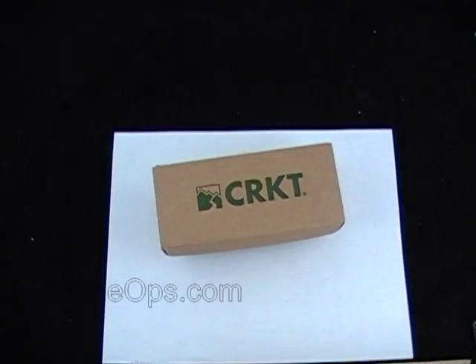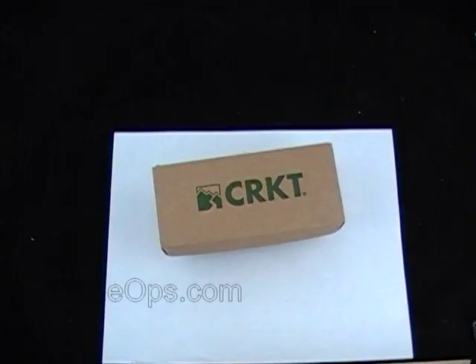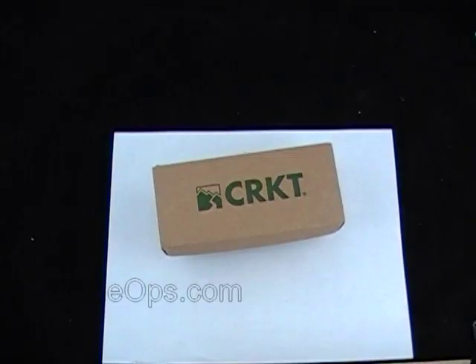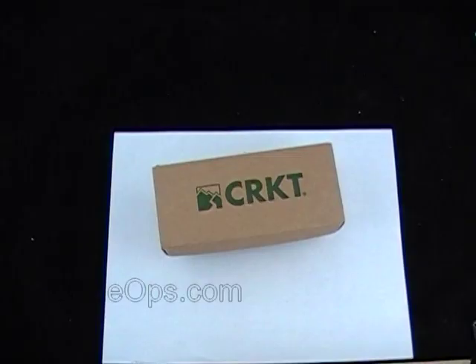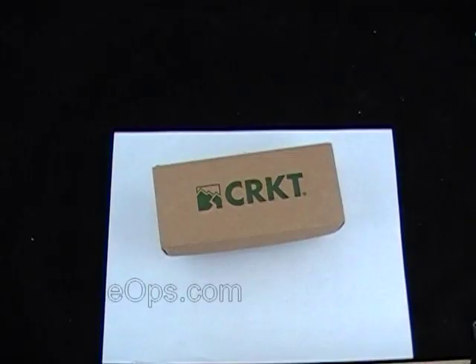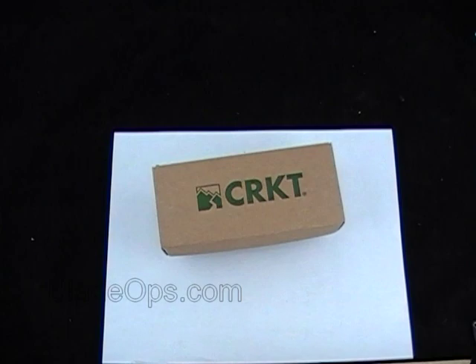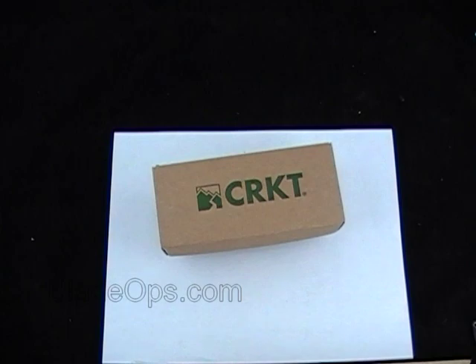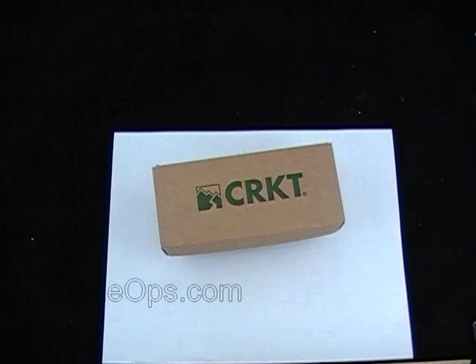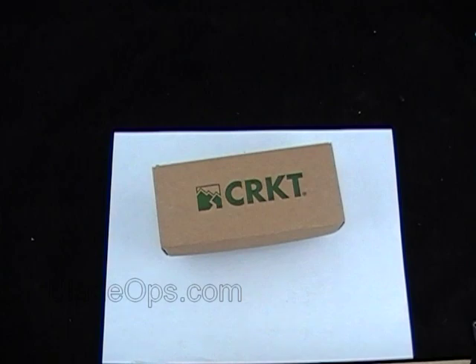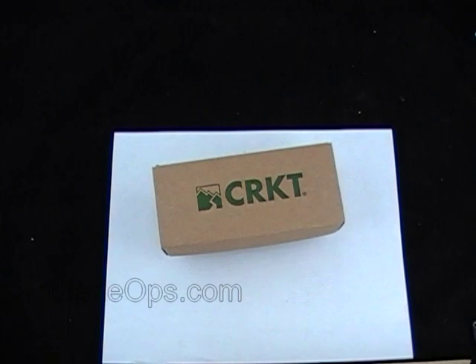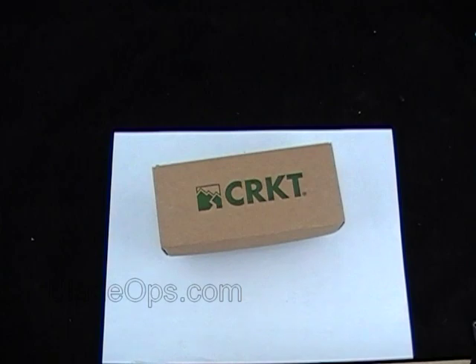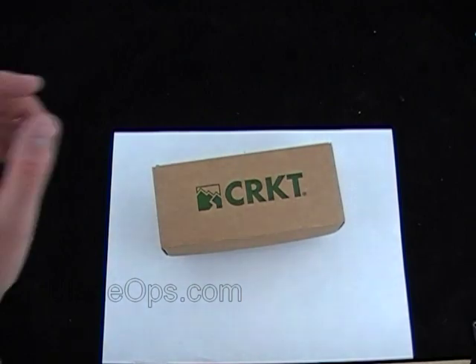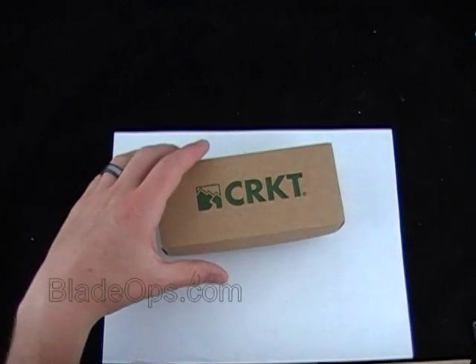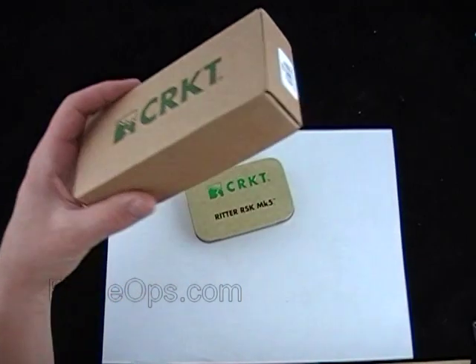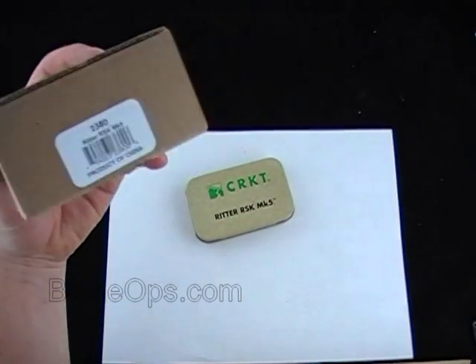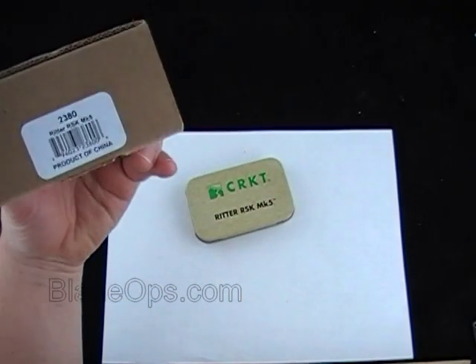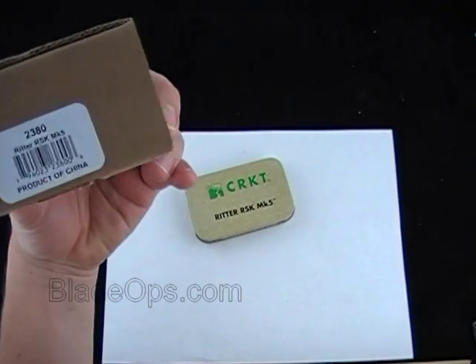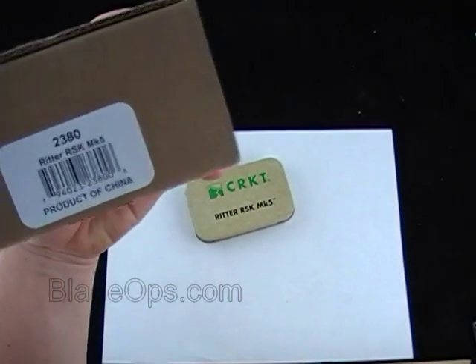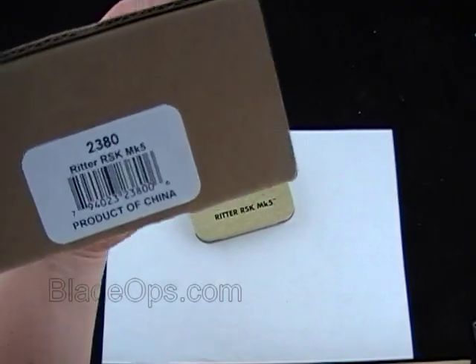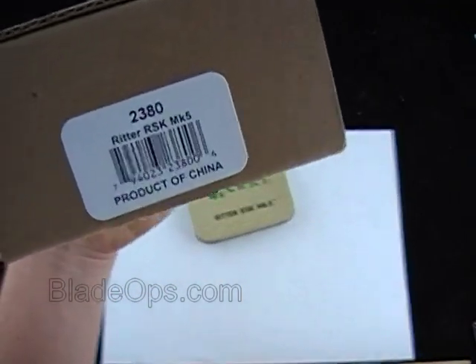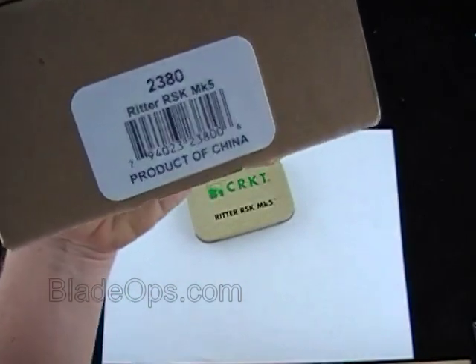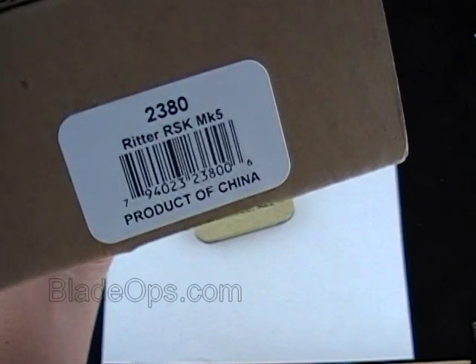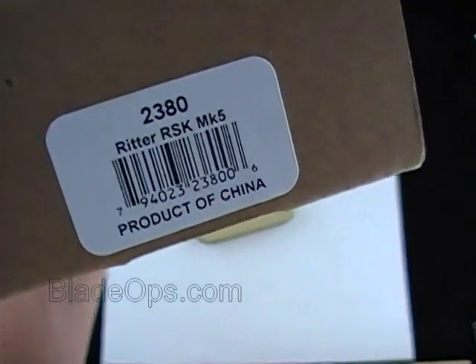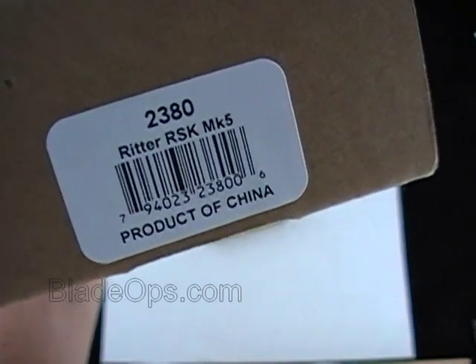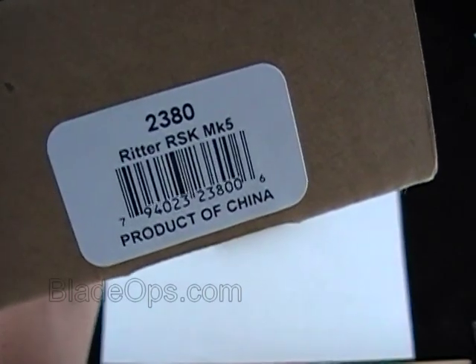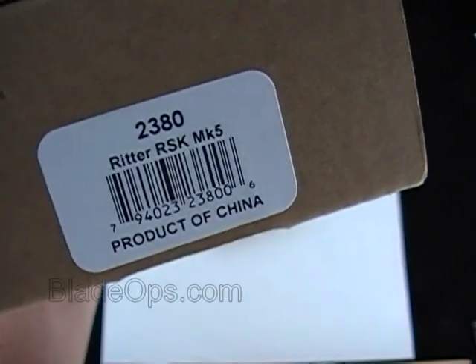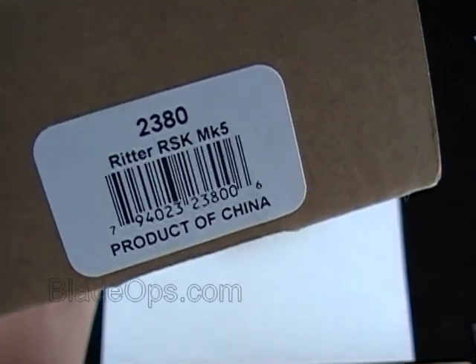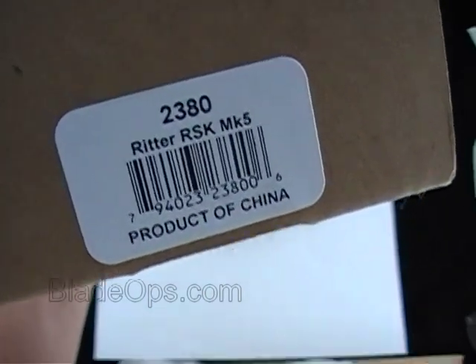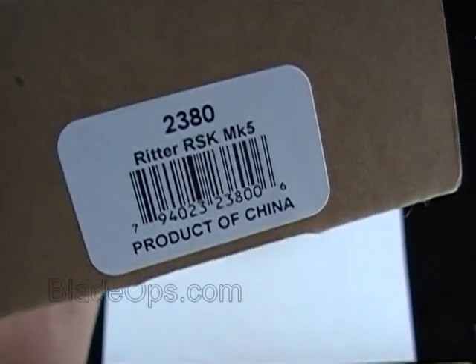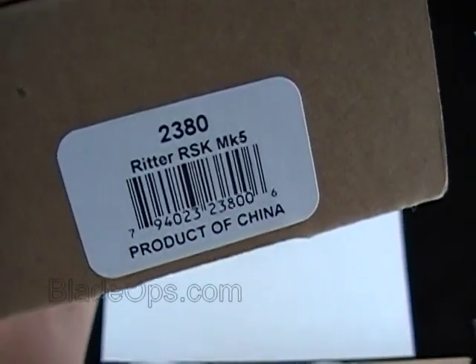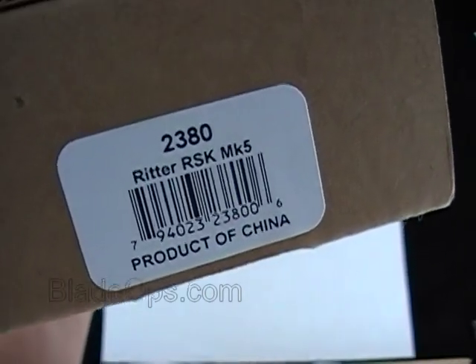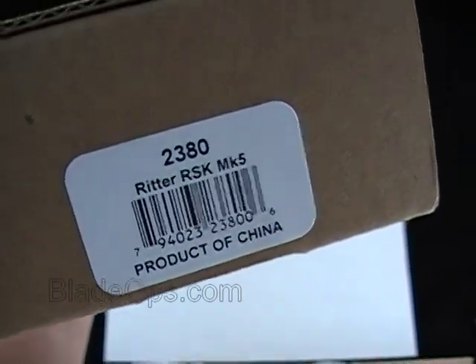Hey, Blade Ops. Today we are doing a desktop demo of a CRKT. It is the Ritter RSK MK5, product code 2380.